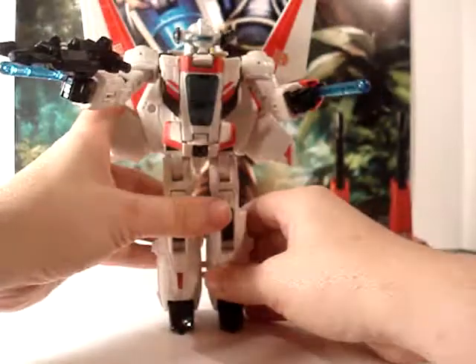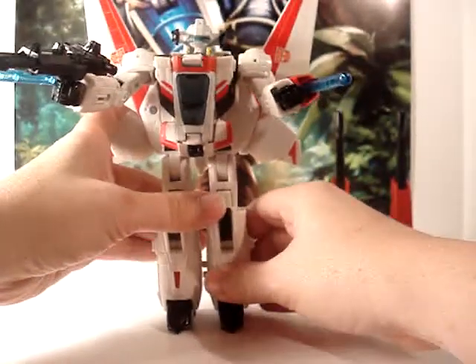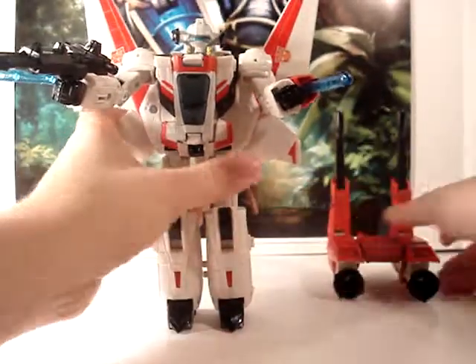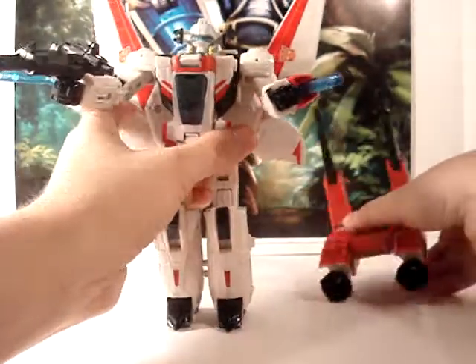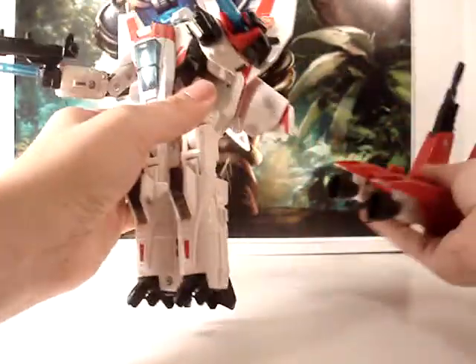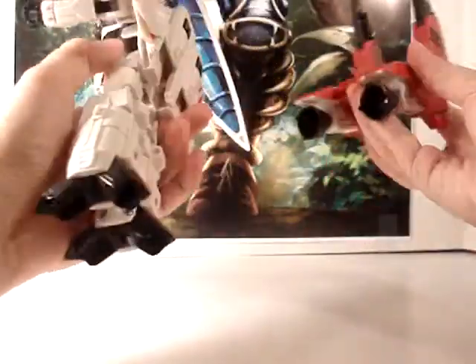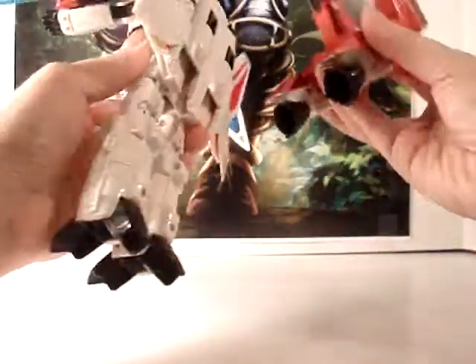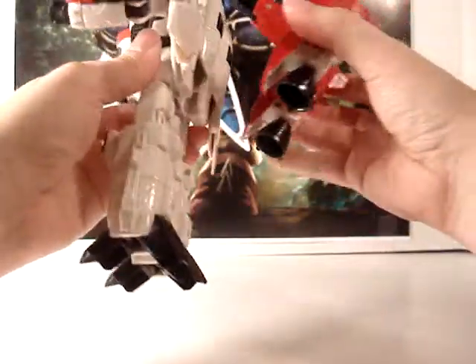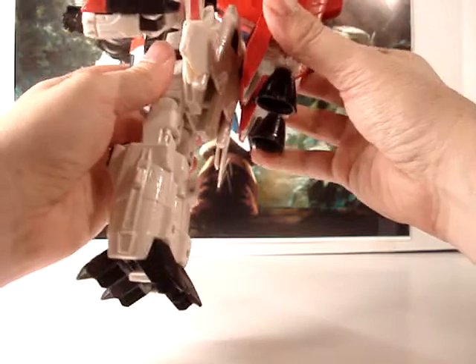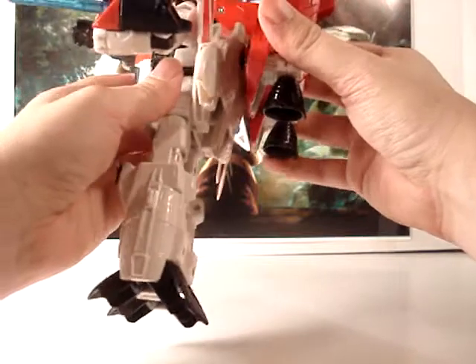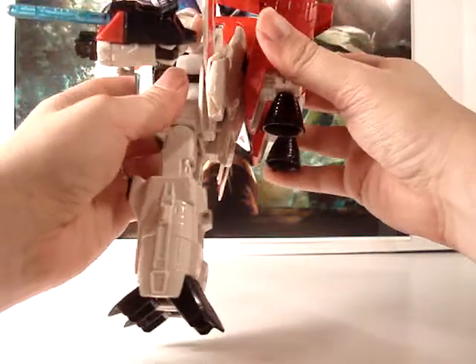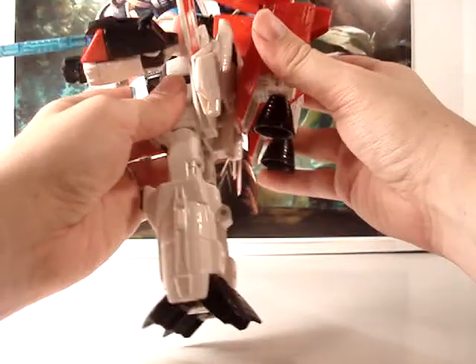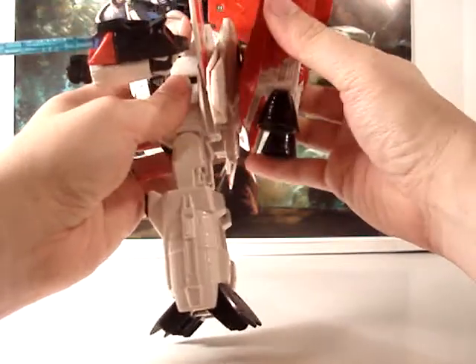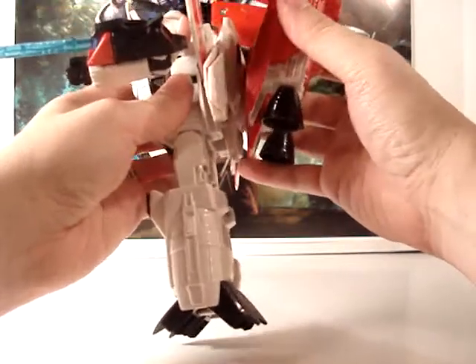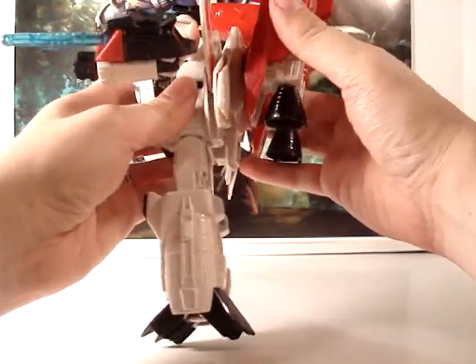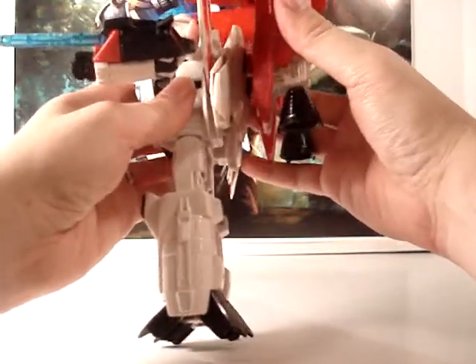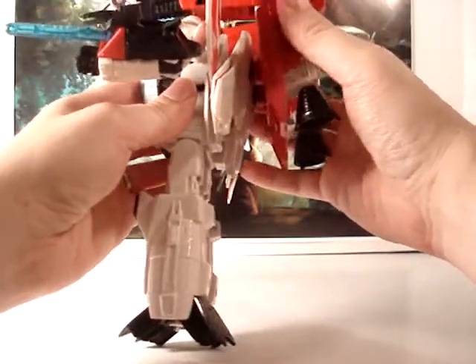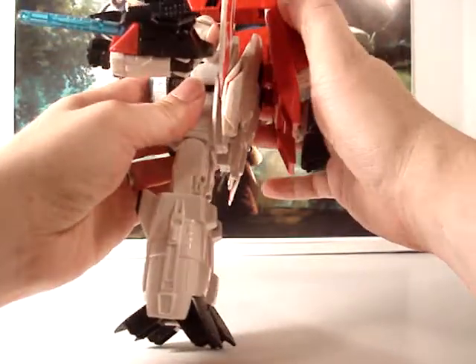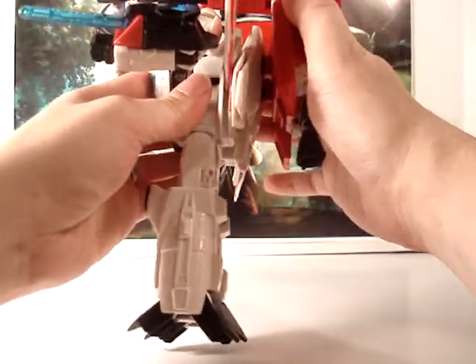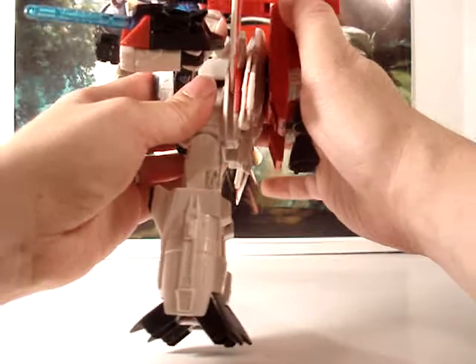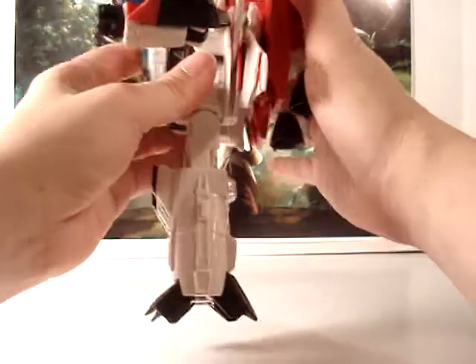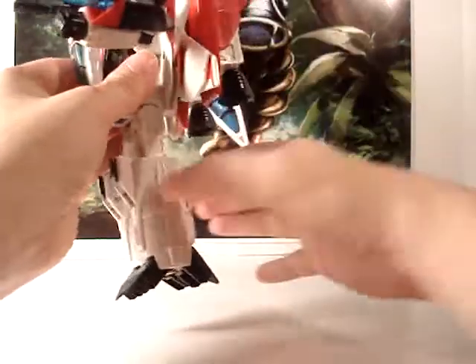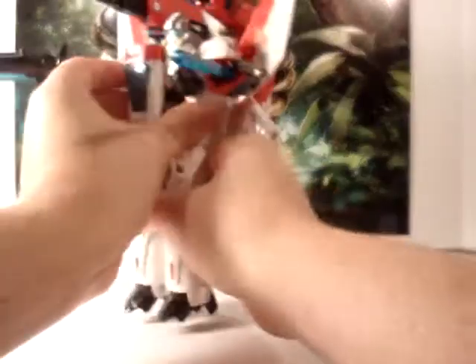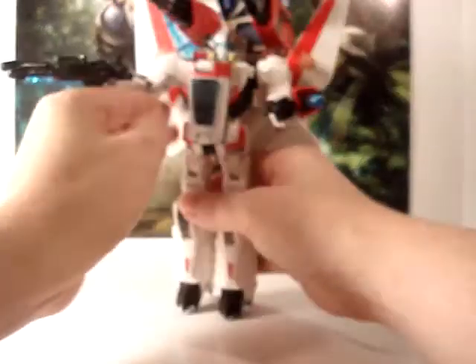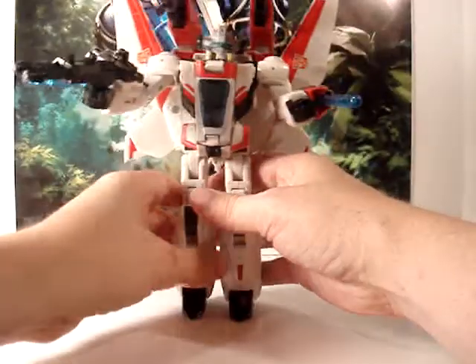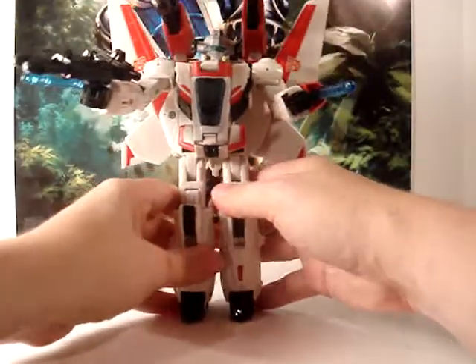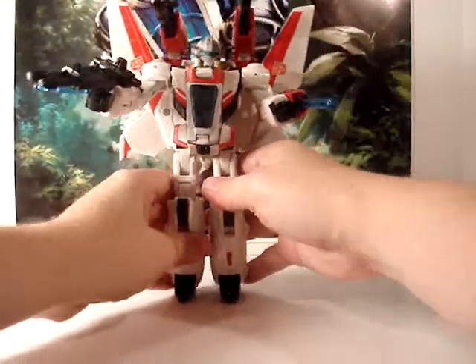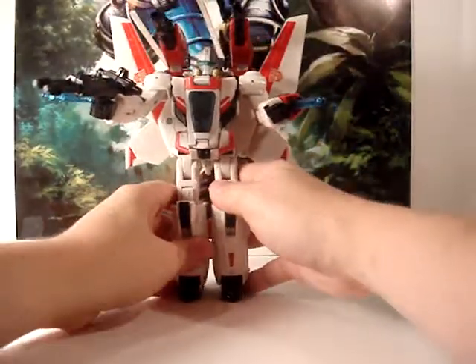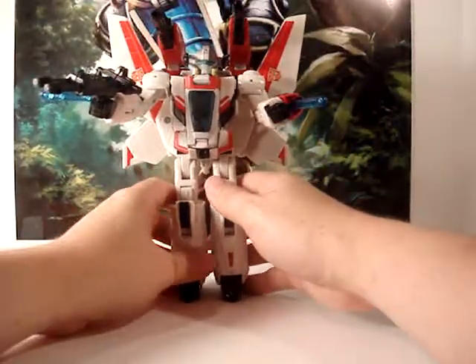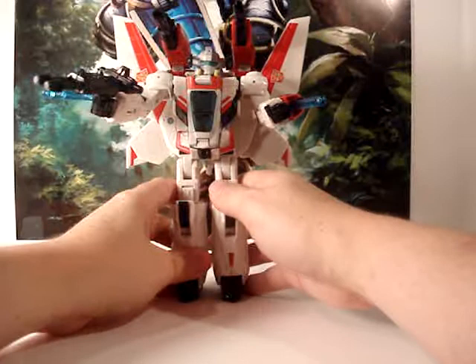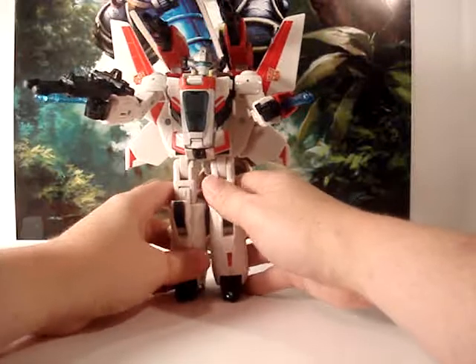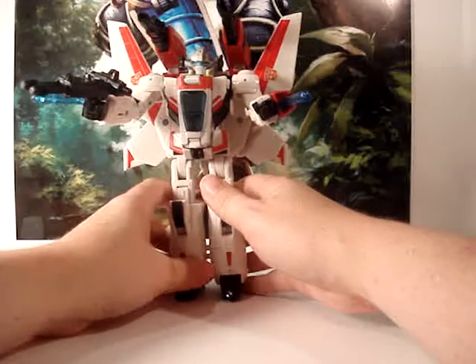The legs have a ratchet up here where you can basically do a split if you want. He has a joint in the knee as well, but there is no ankle or toe articulation at all. Still, it's not a bad figure at all — I really, really like this guy. I'm kind of partial because I've always been a fan of Jetfire, even back when he was basically called Skyfire in the cartoon.